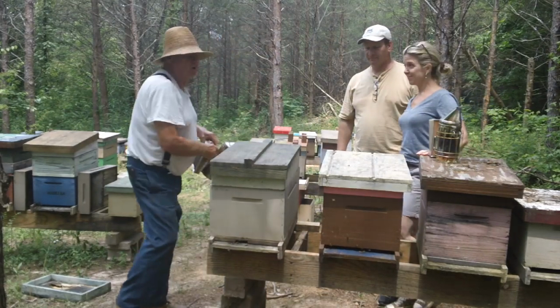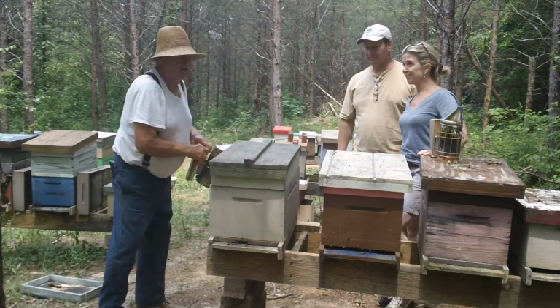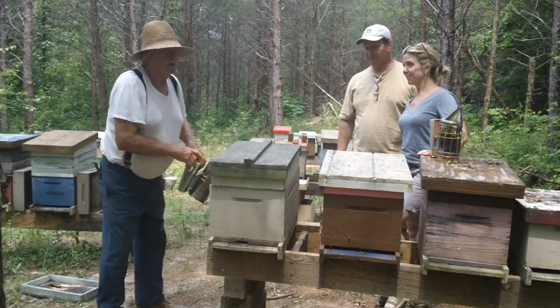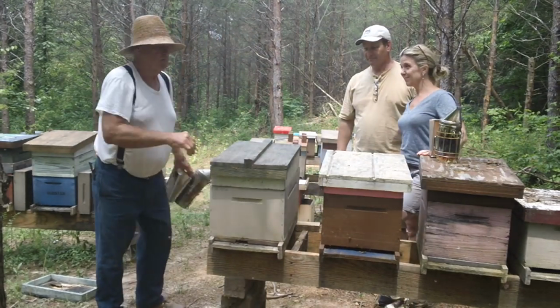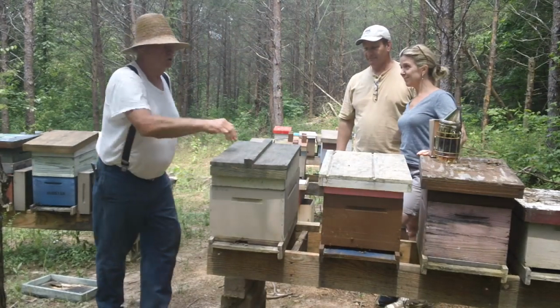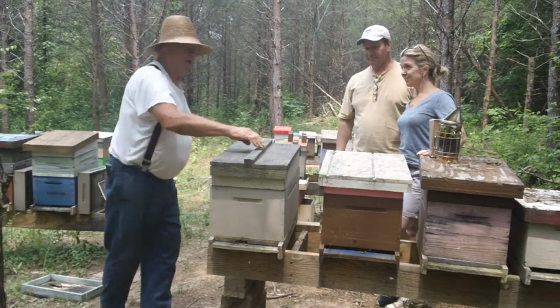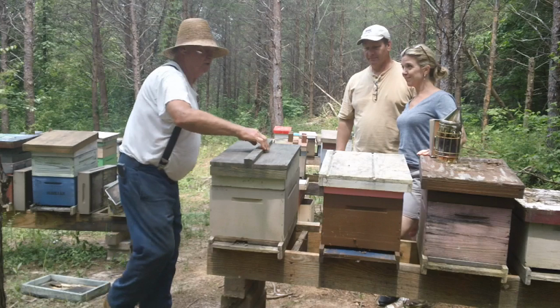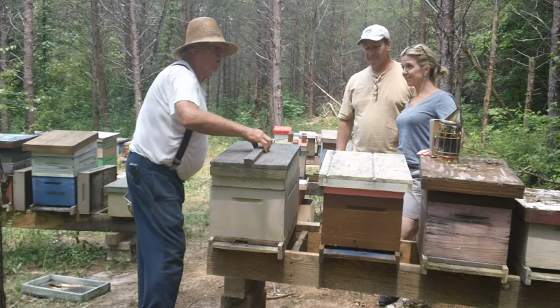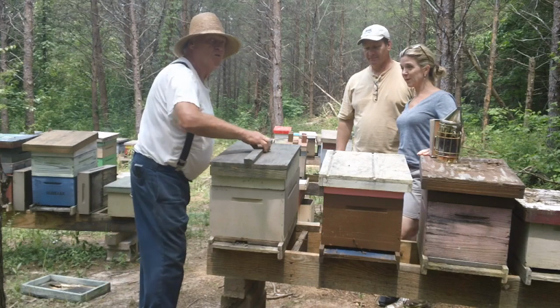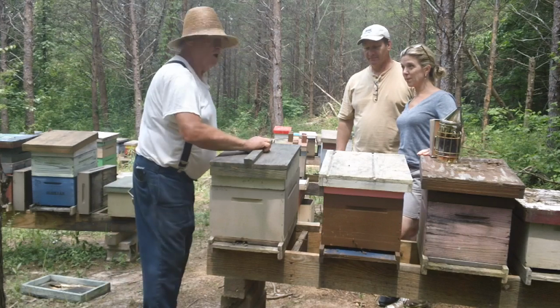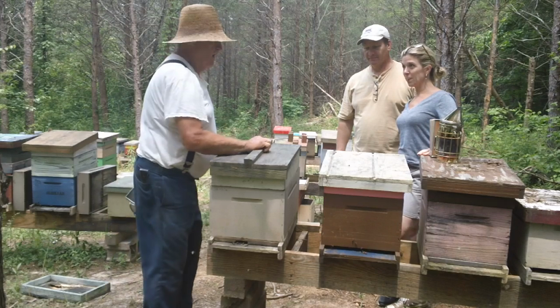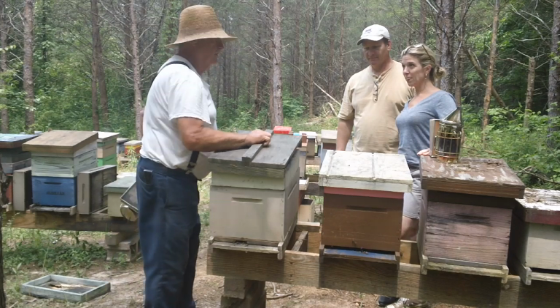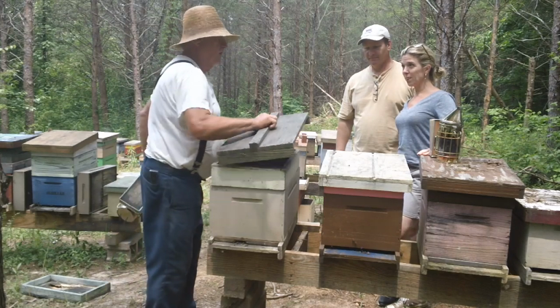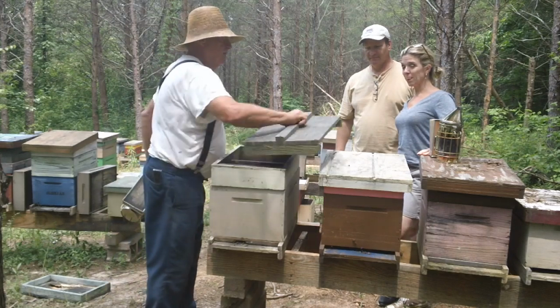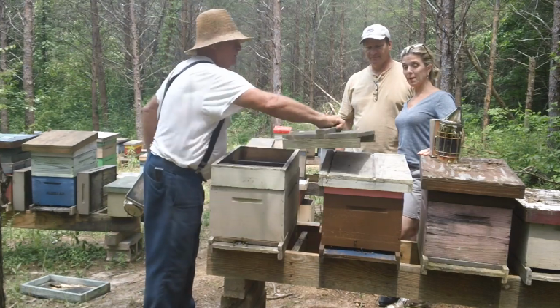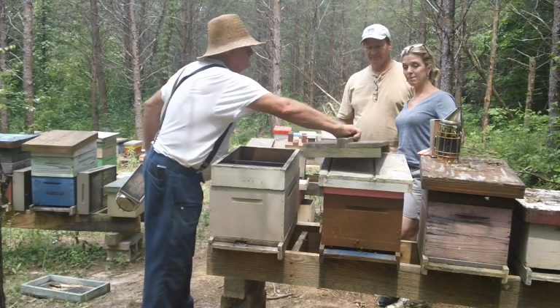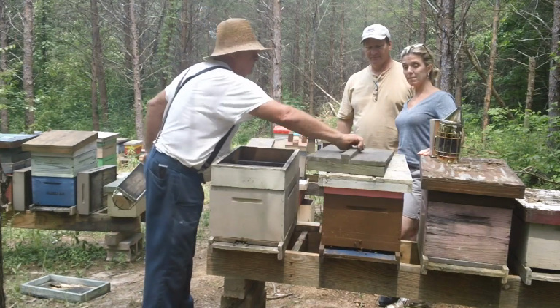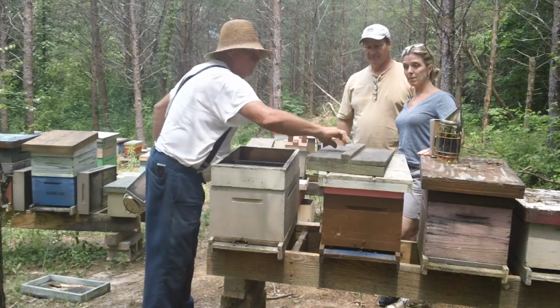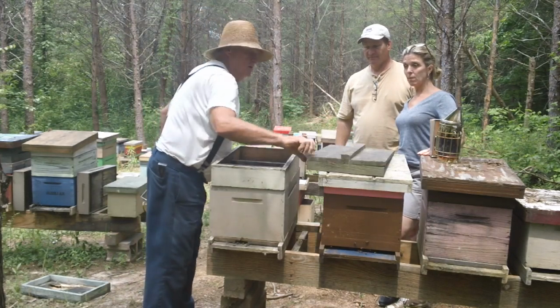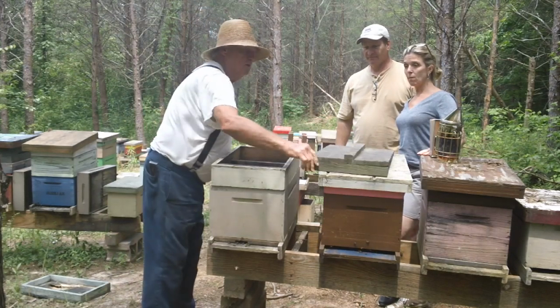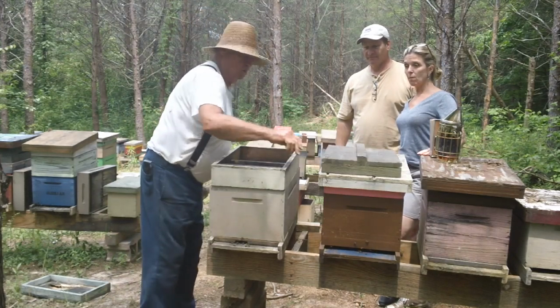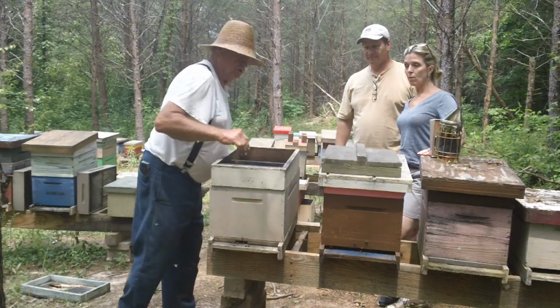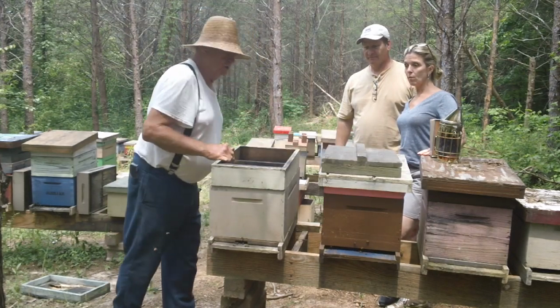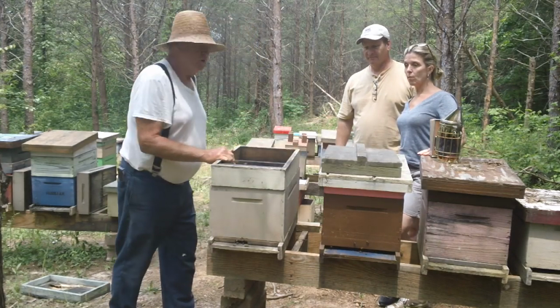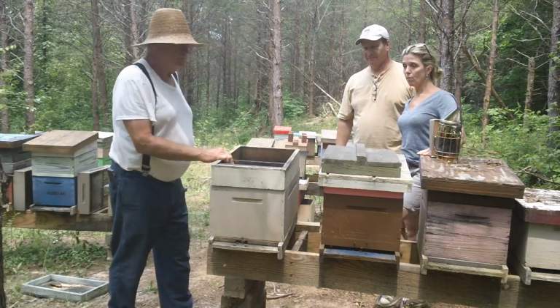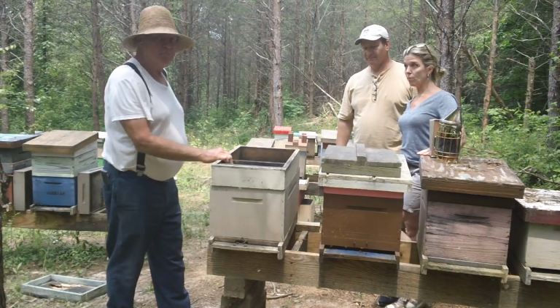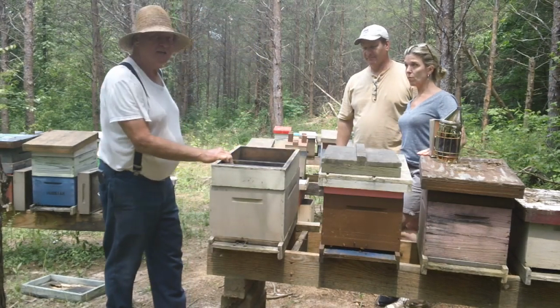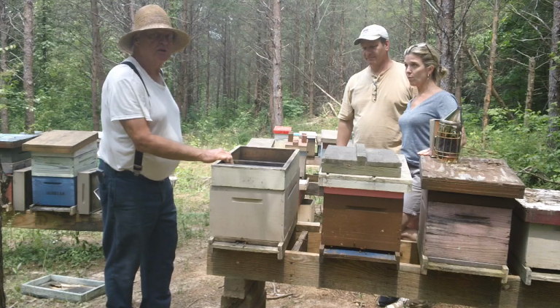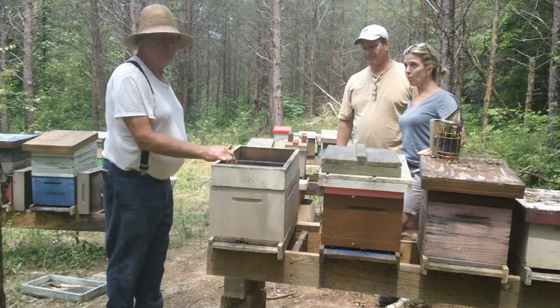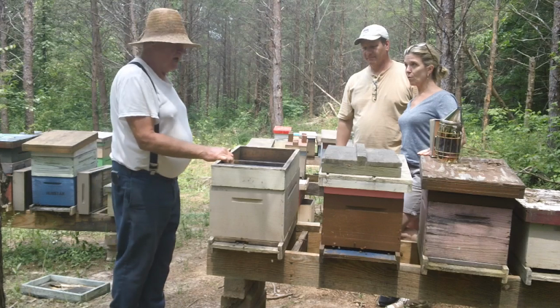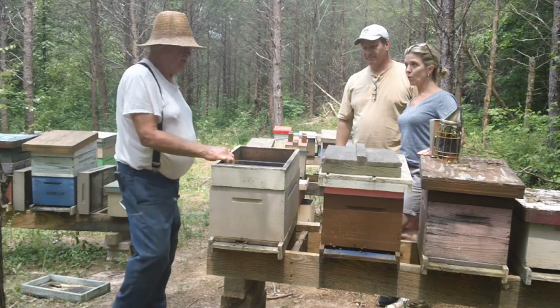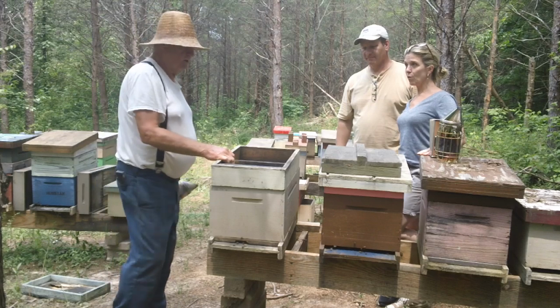They're going to be commercial, and they're over on the west side of Georgia. So if you need bees, contact them.